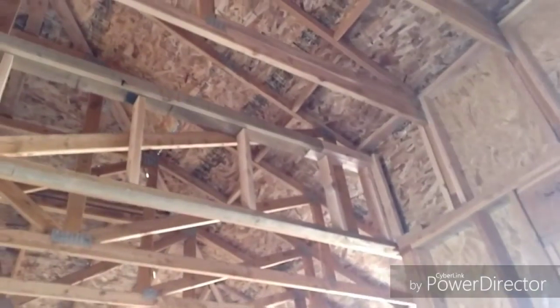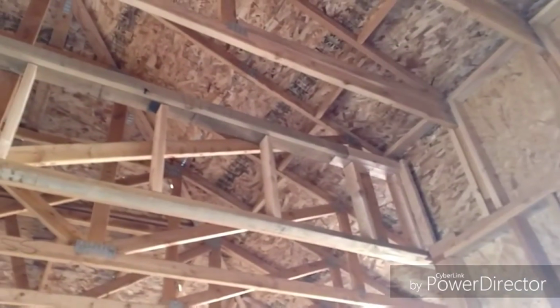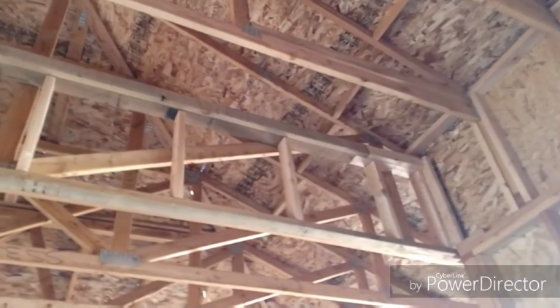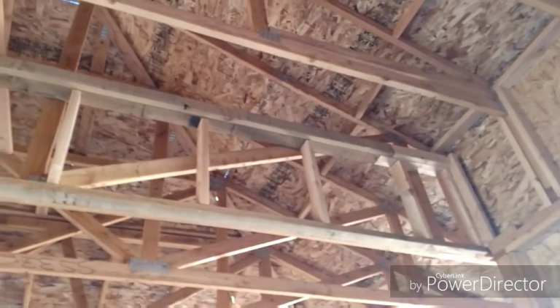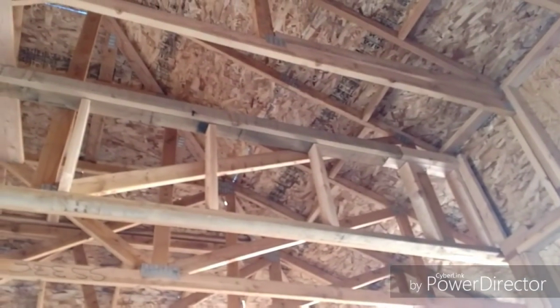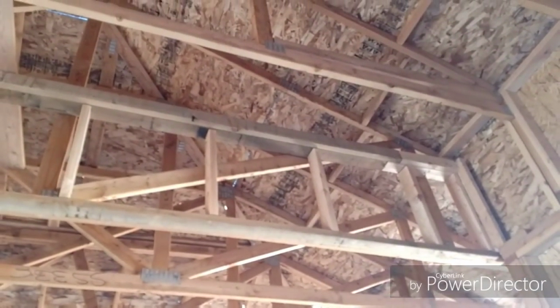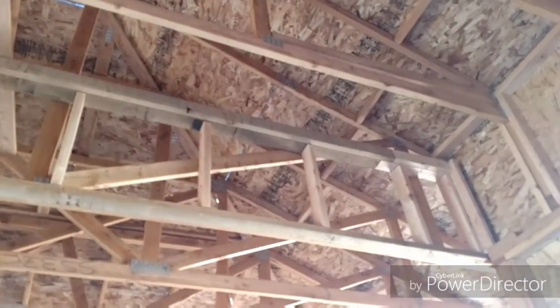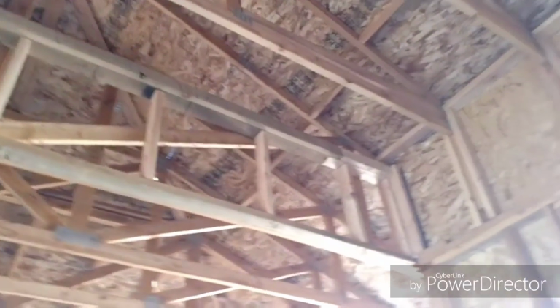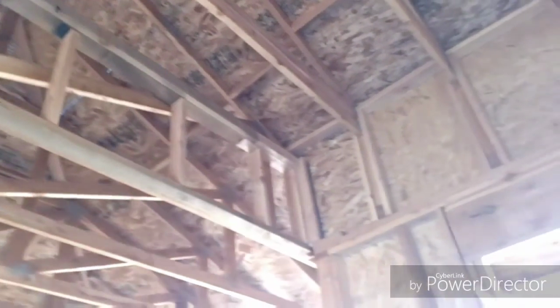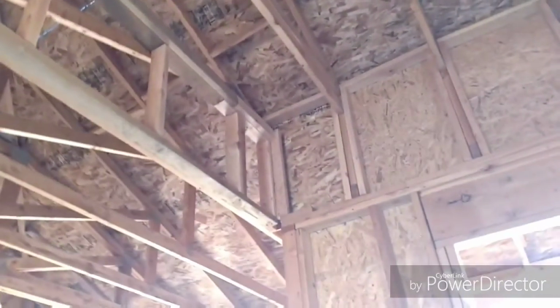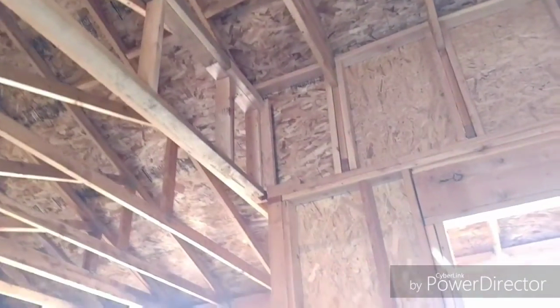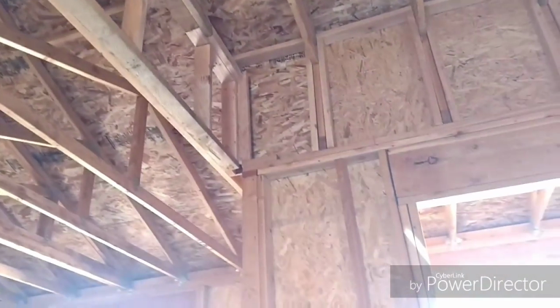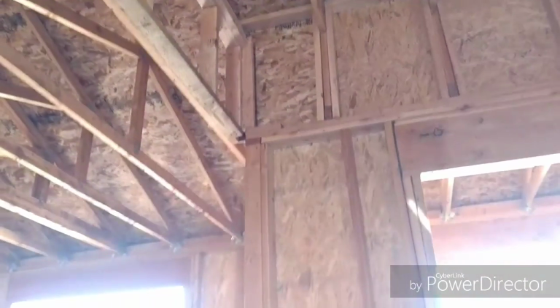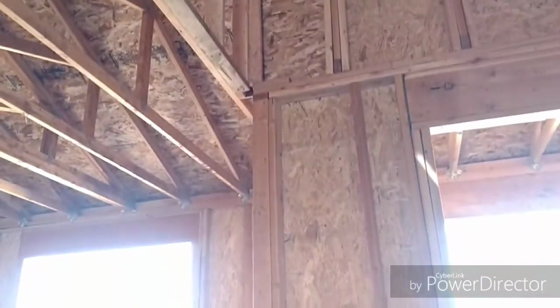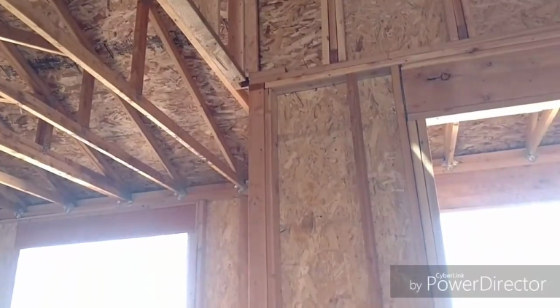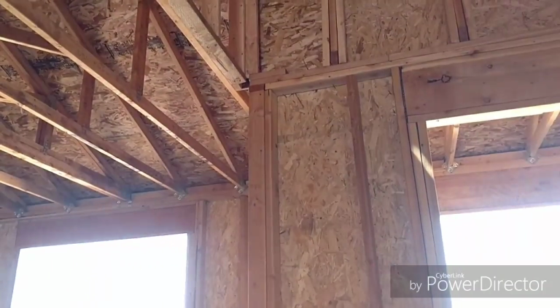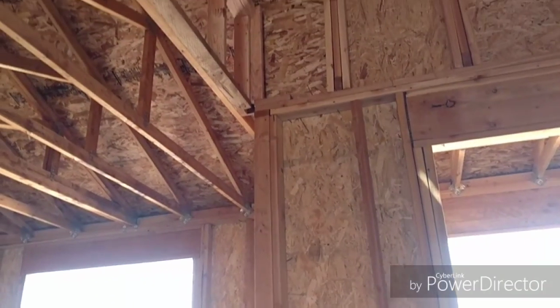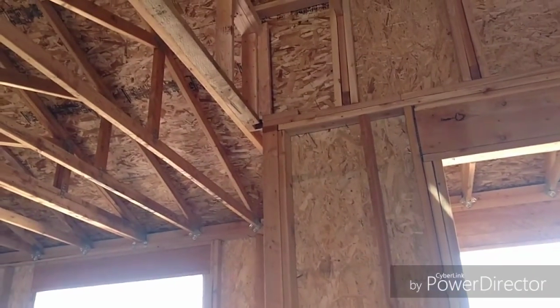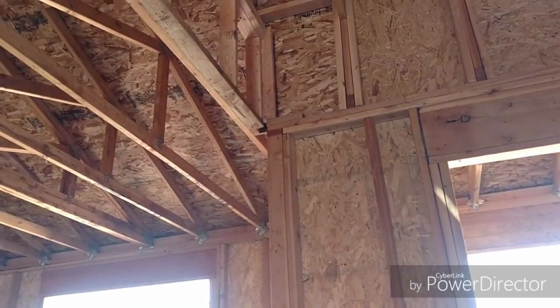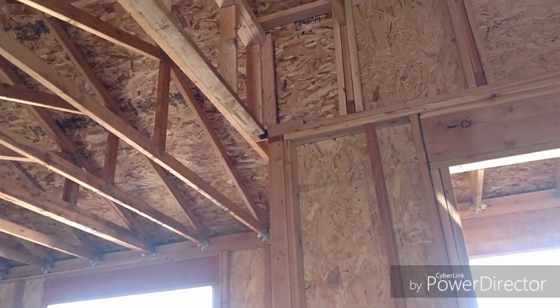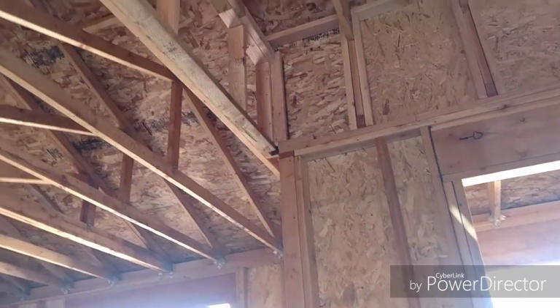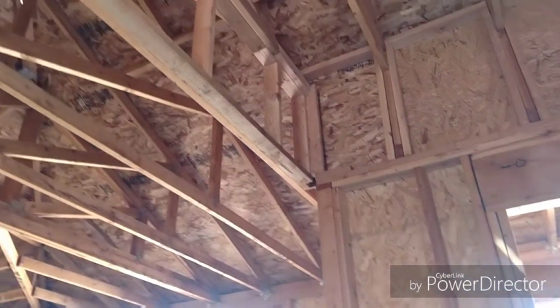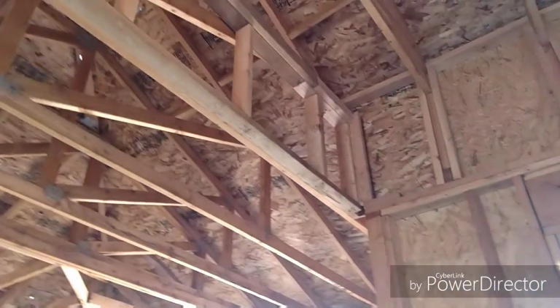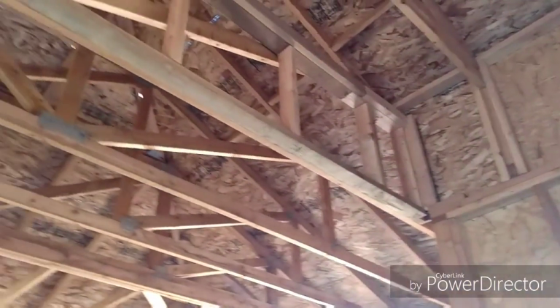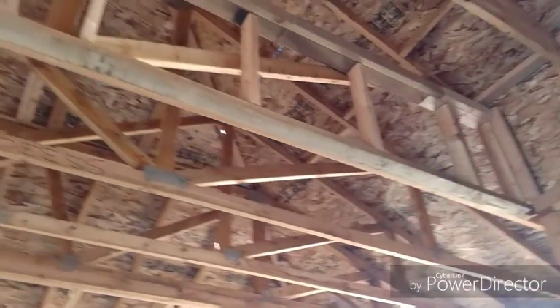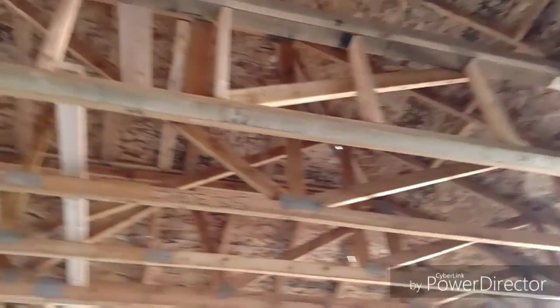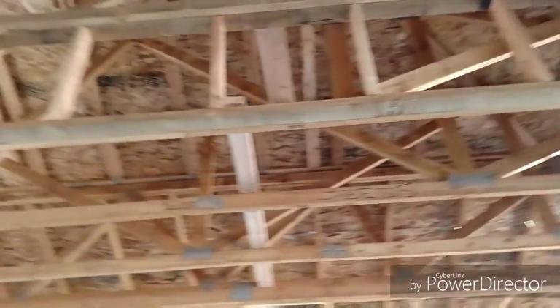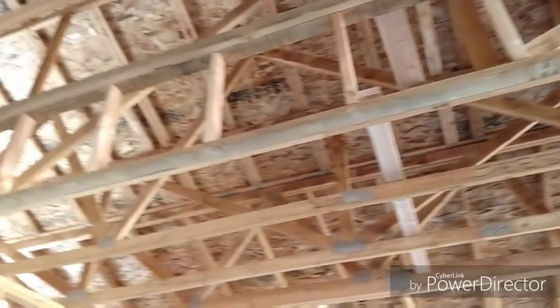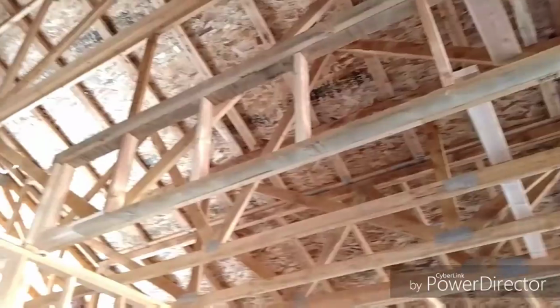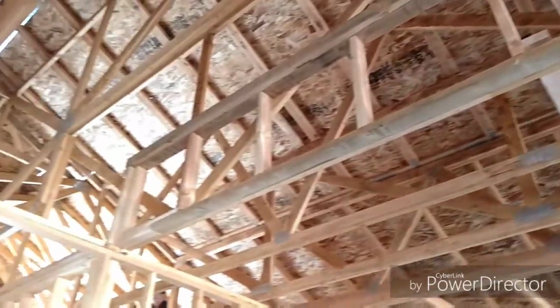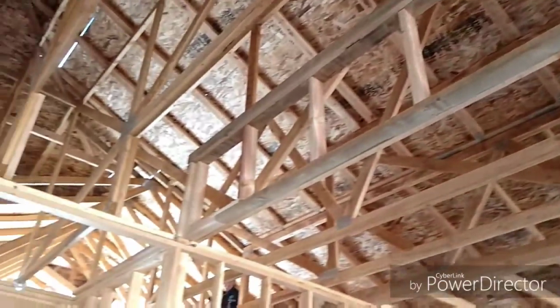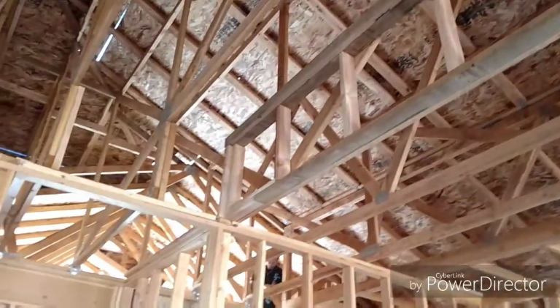We had to bump this little part out three and a half inches because it didn't go into the corner of this wall very nicely. You always got to consider where the drywall is going to hang and how it's going to look when it's all done.